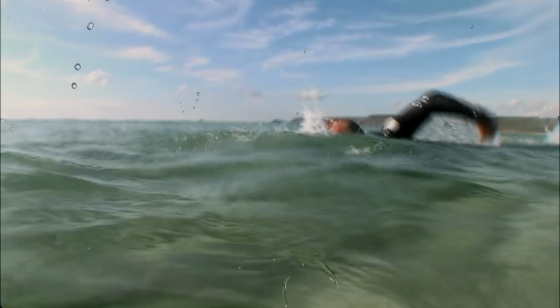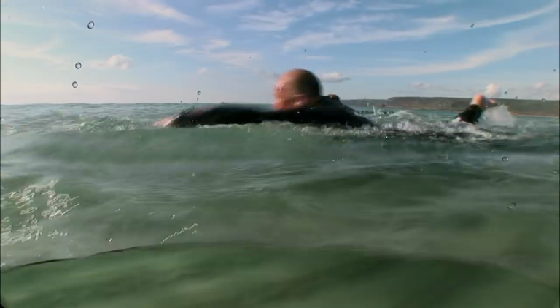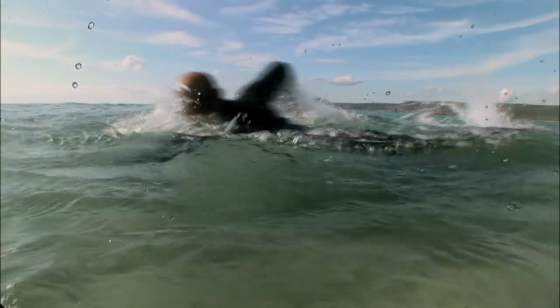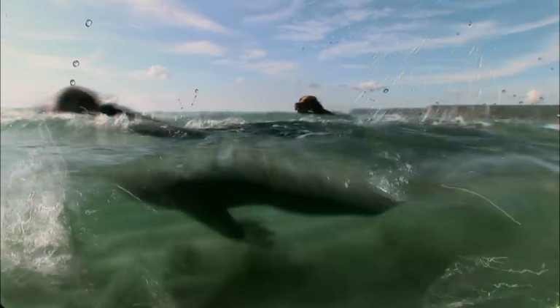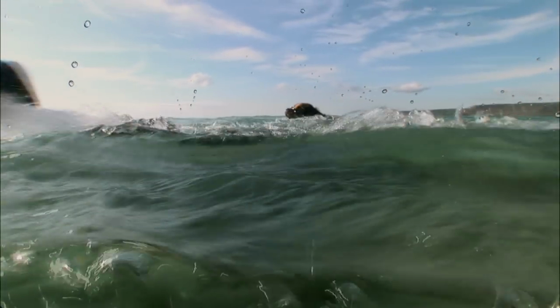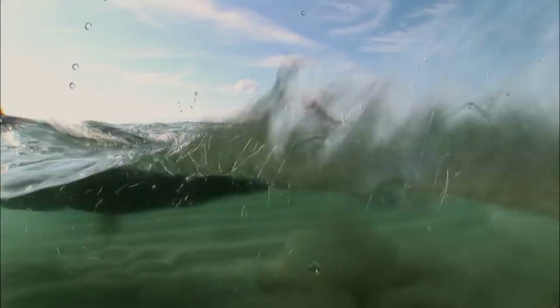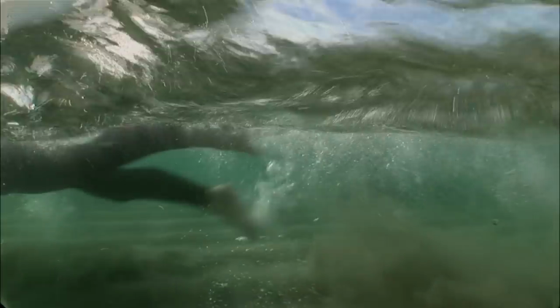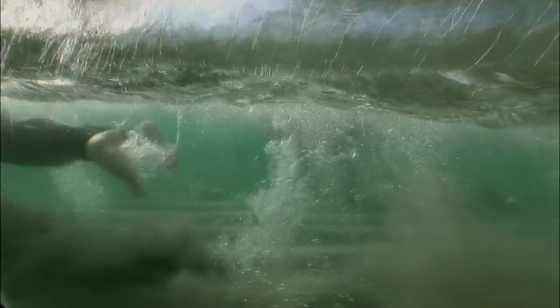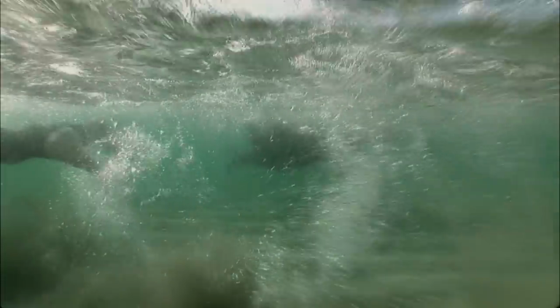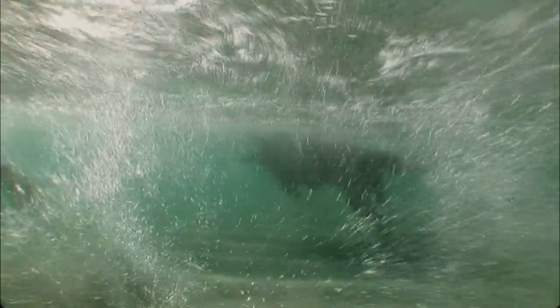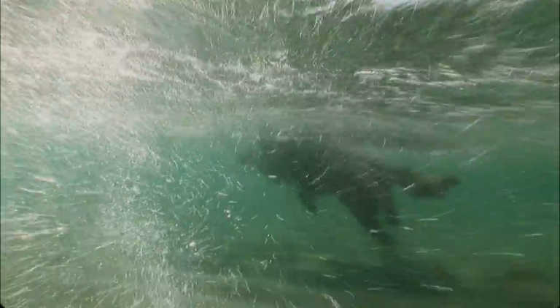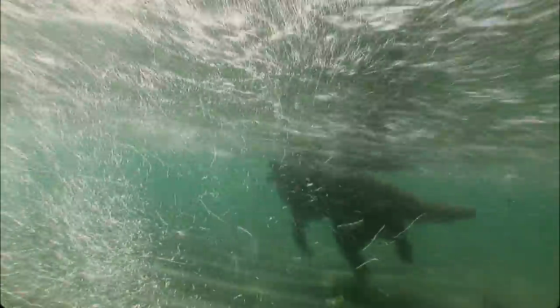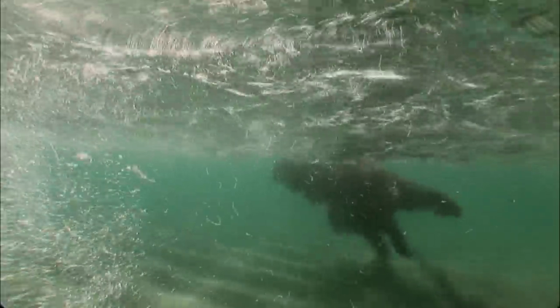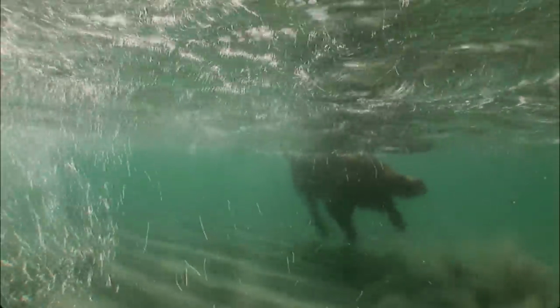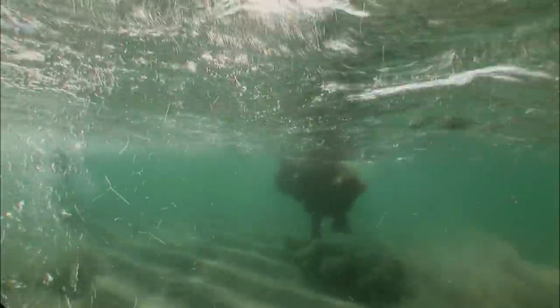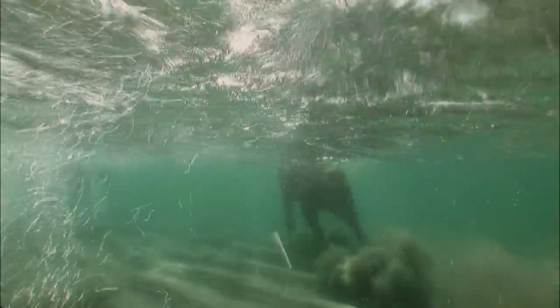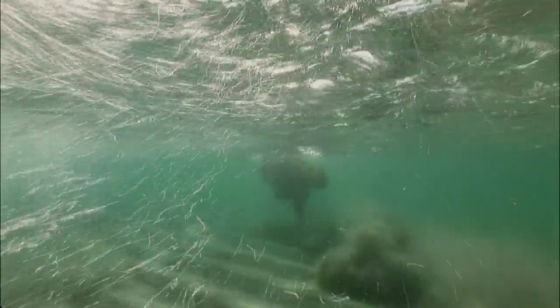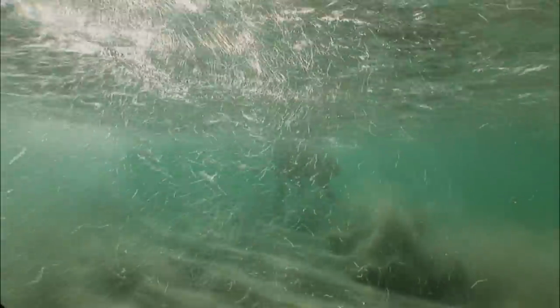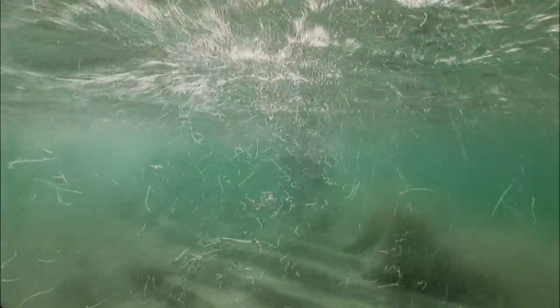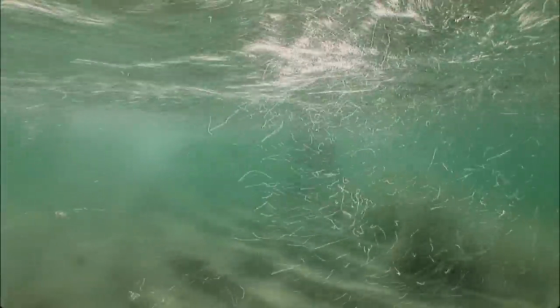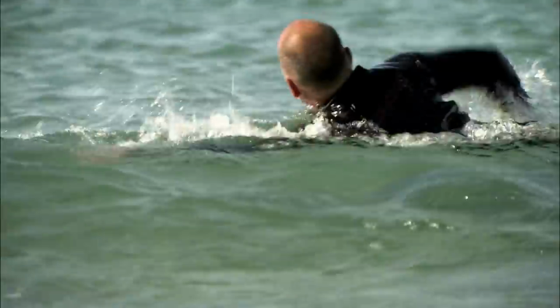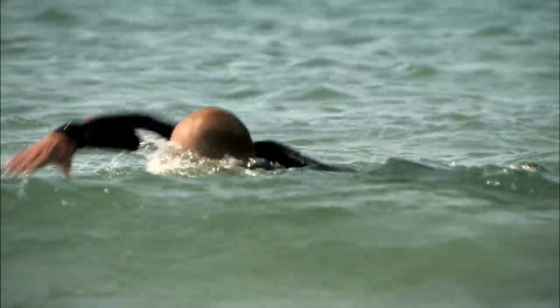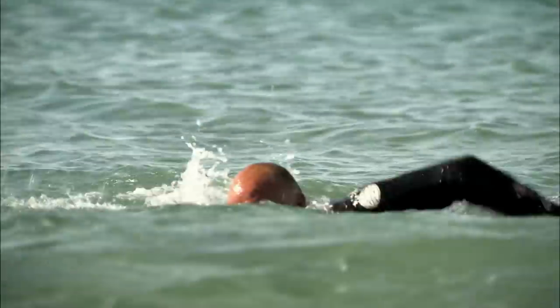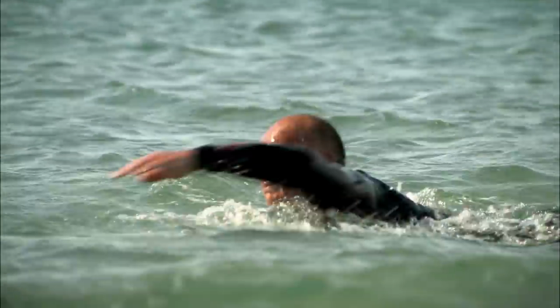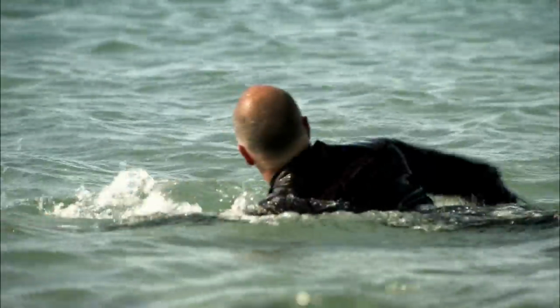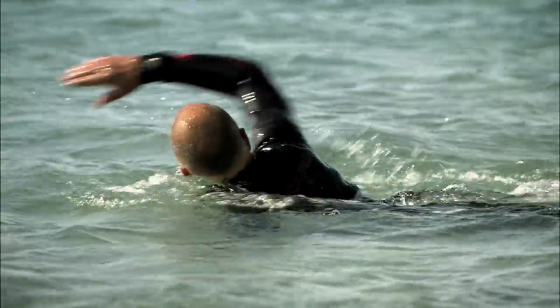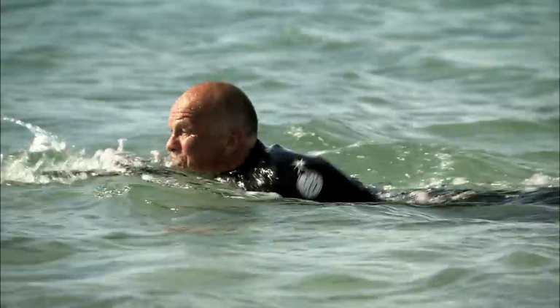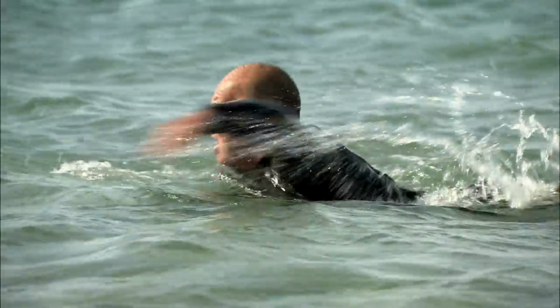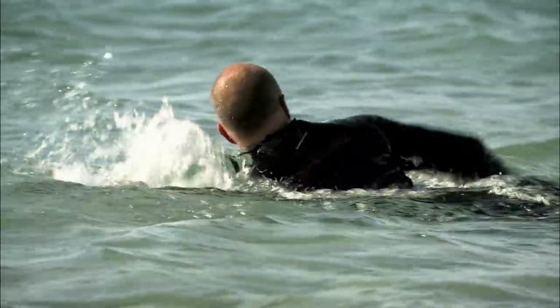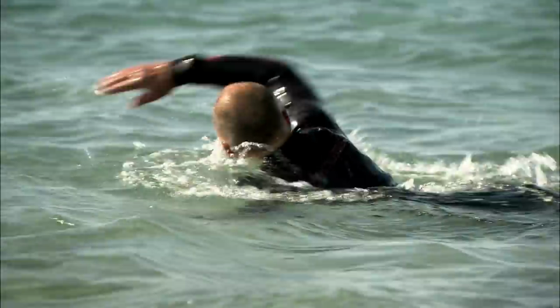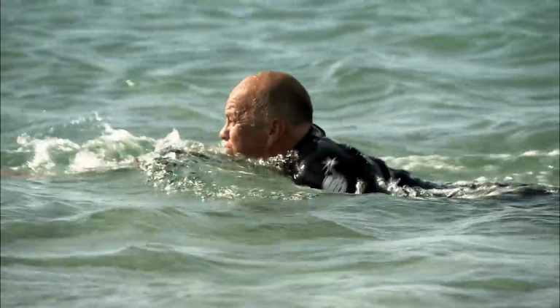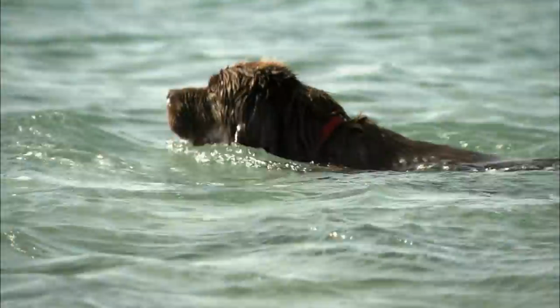To battle against the undercurrents in these waters, lifeguards must be able to swim 400 metres in under seven and a half minutes — something Bilbo has no trouble with either. Bilbo thinks he's a lifeguard too.